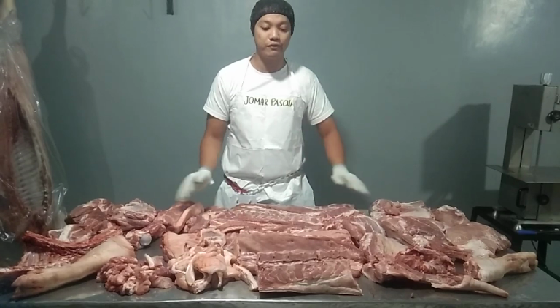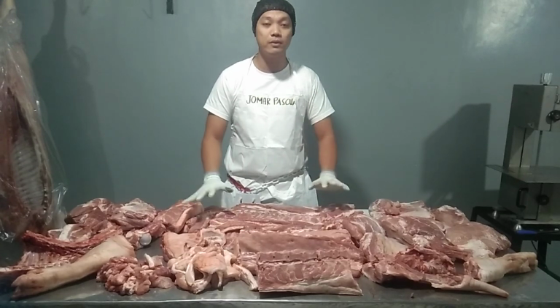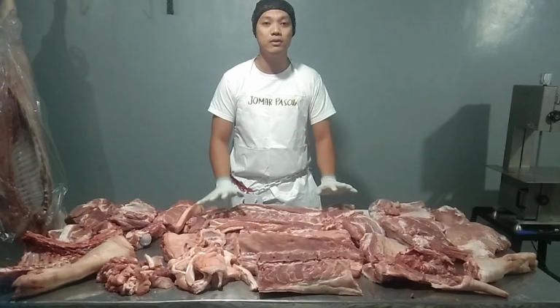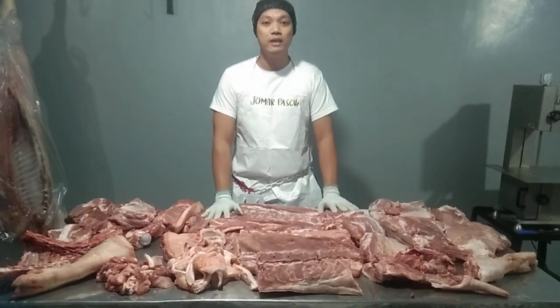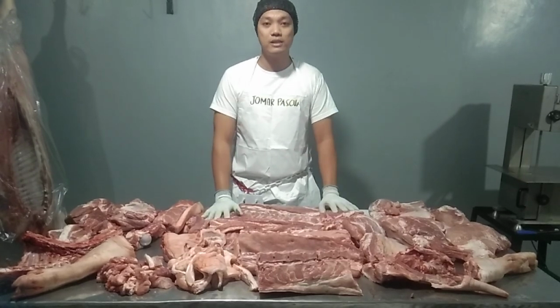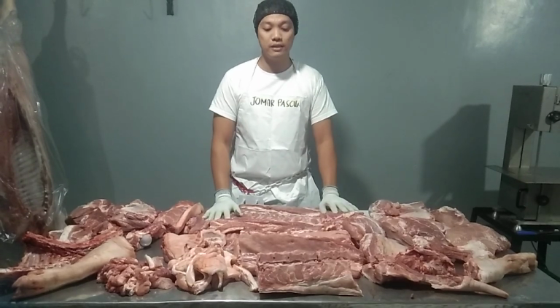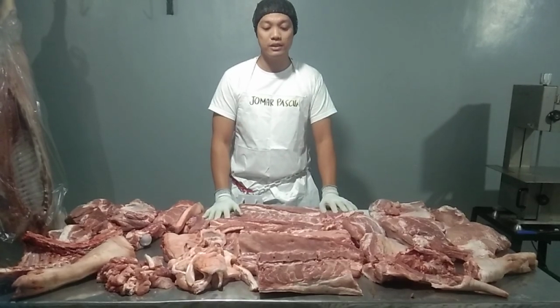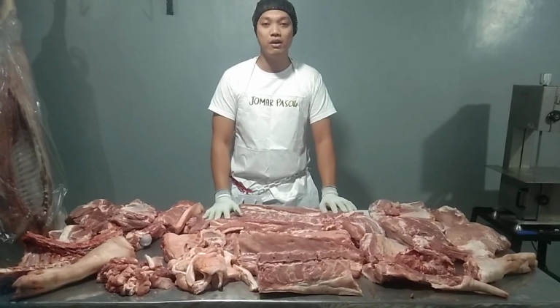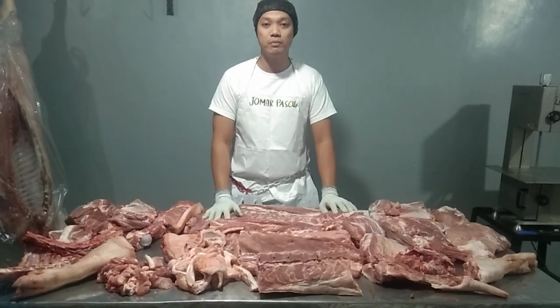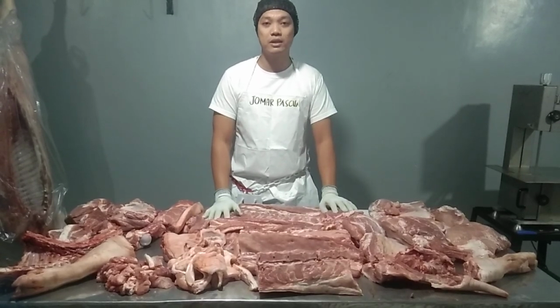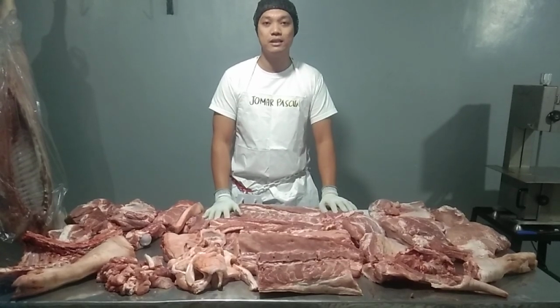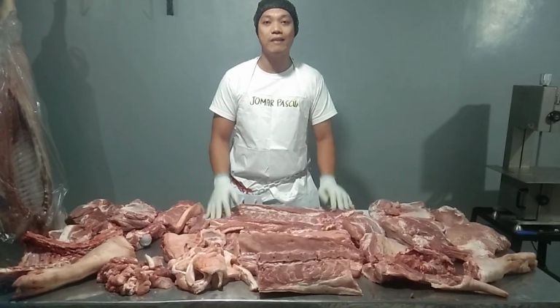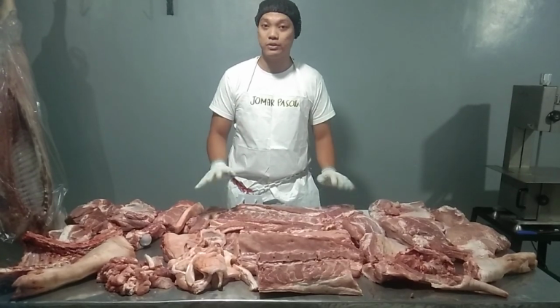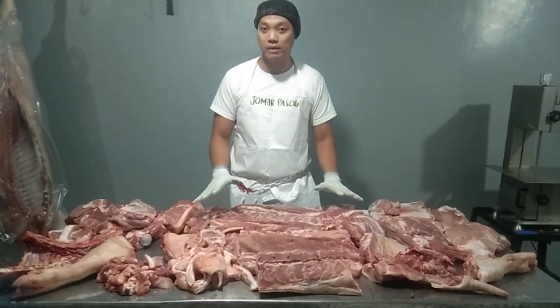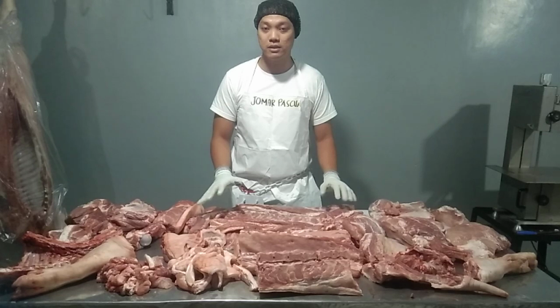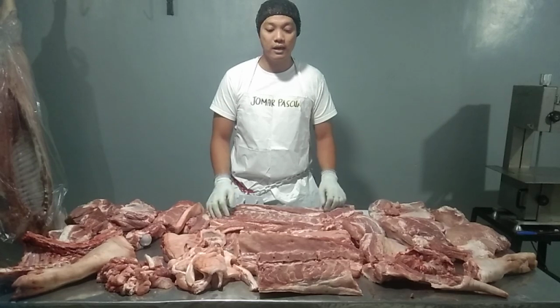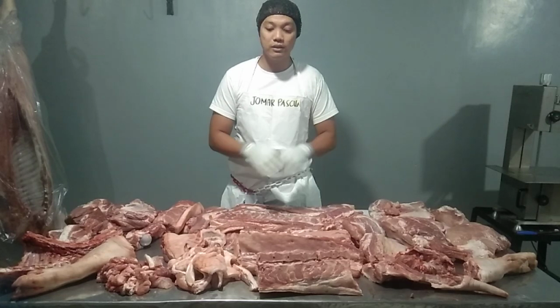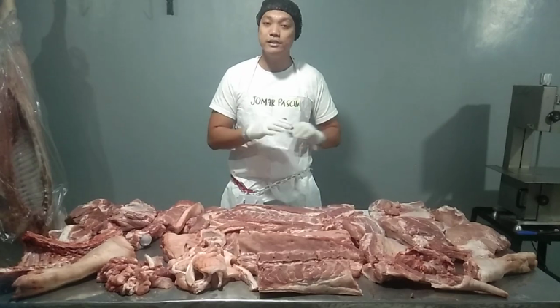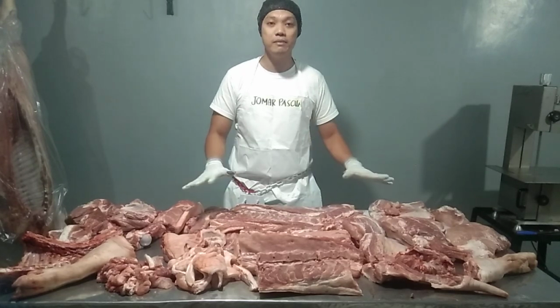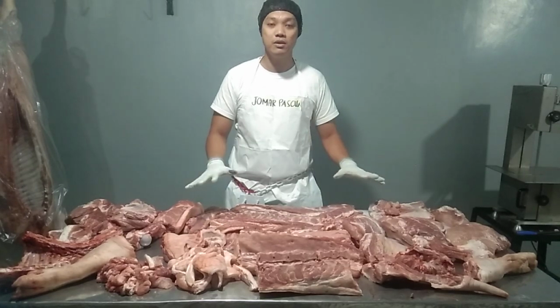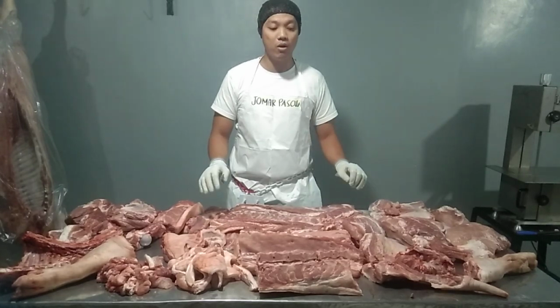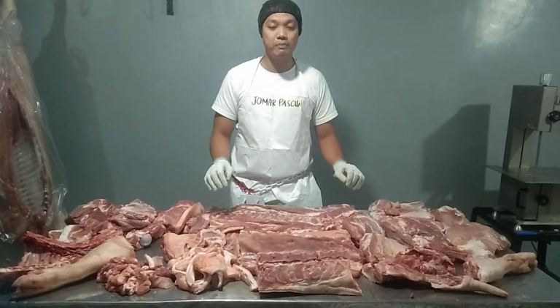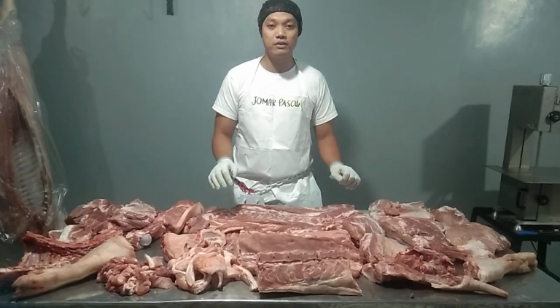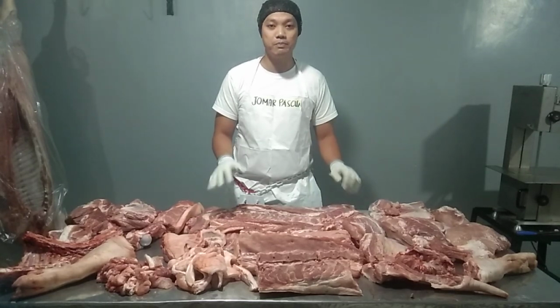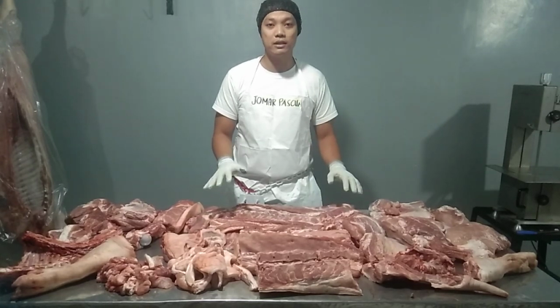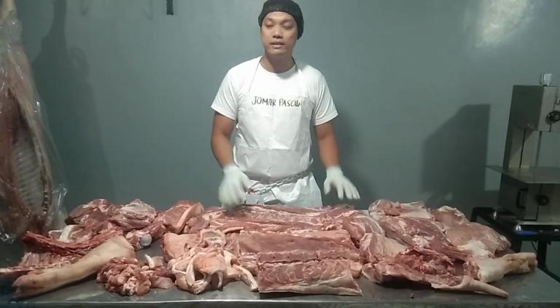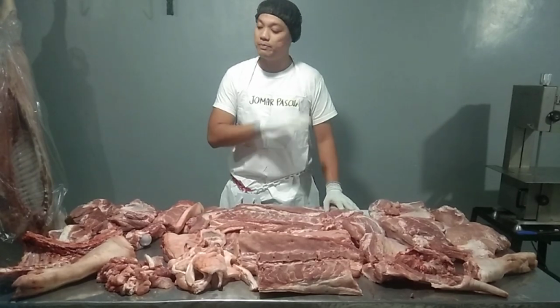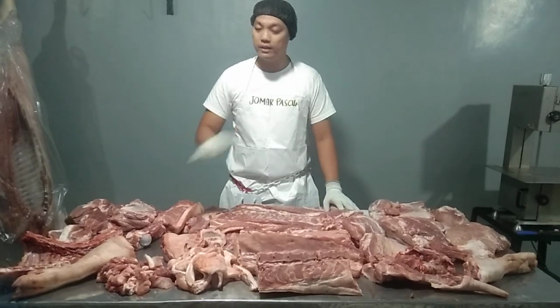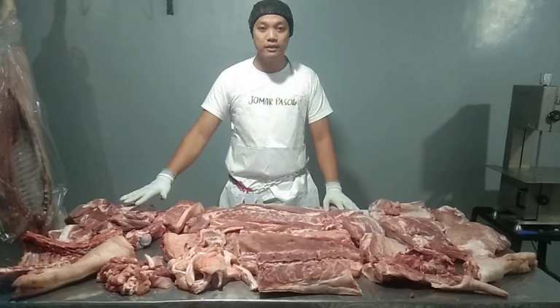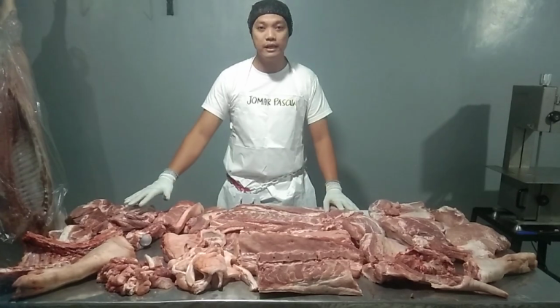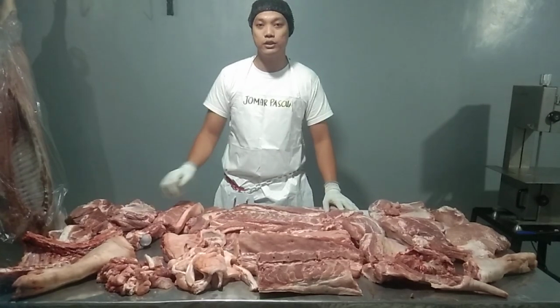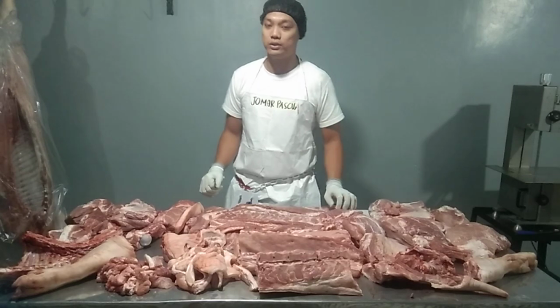Now in front of you, these are the parts of the pork carcass after your primal. Alright, so let's name all the parts of the pork carcass and let's begin here in the shoulder.